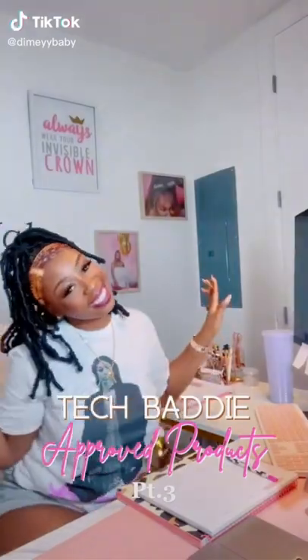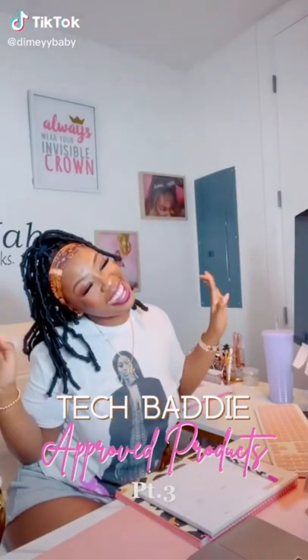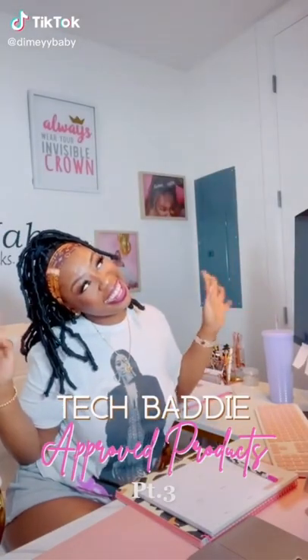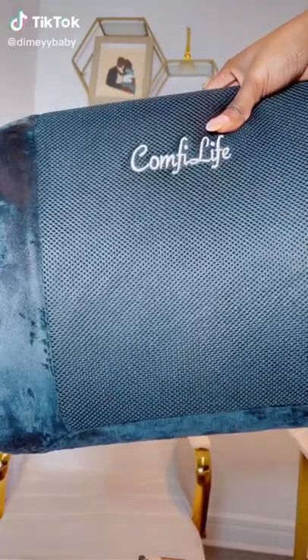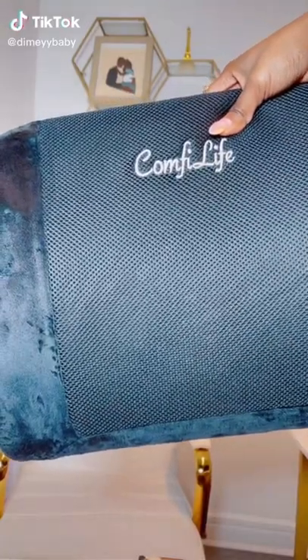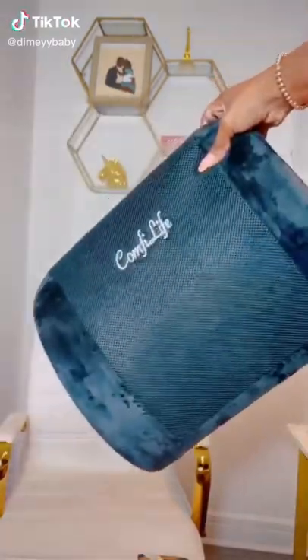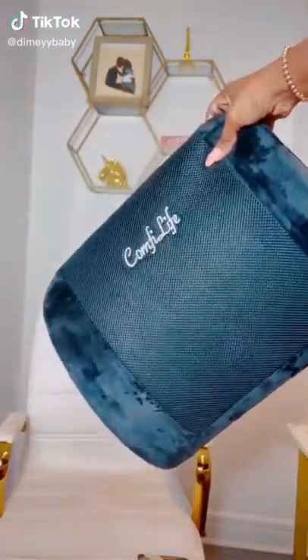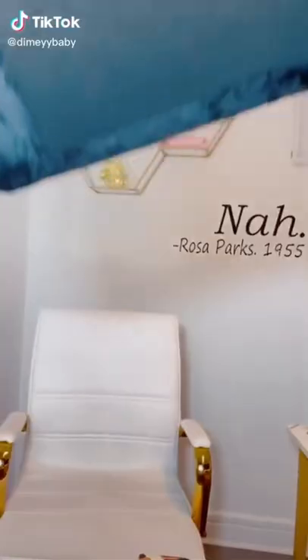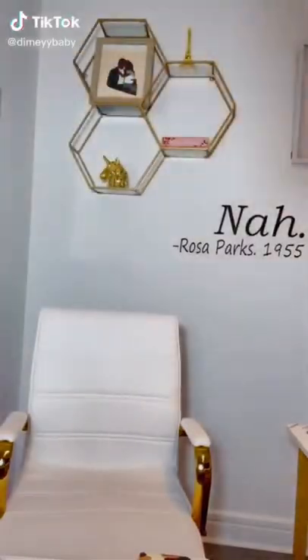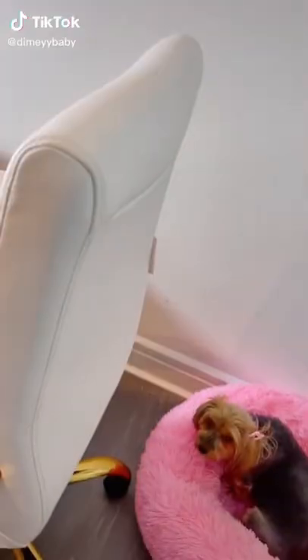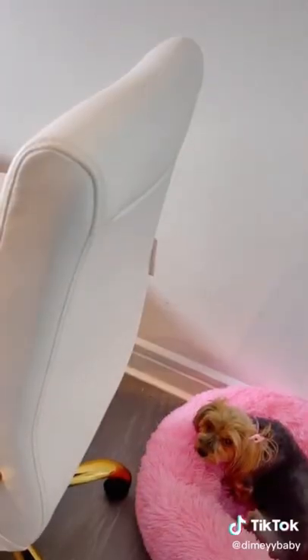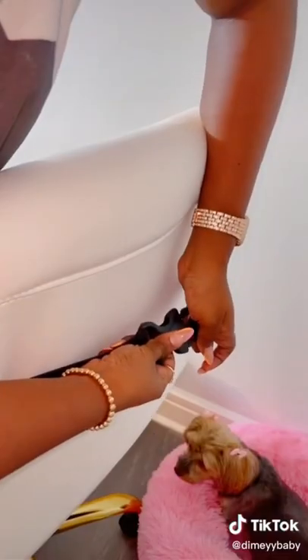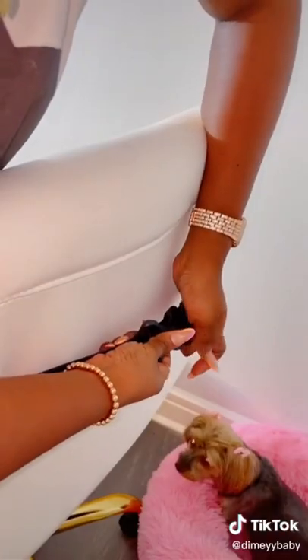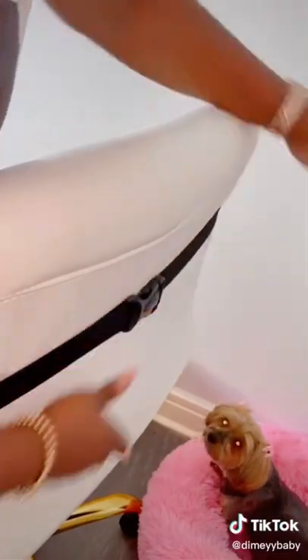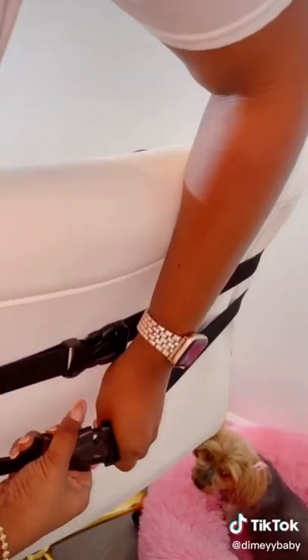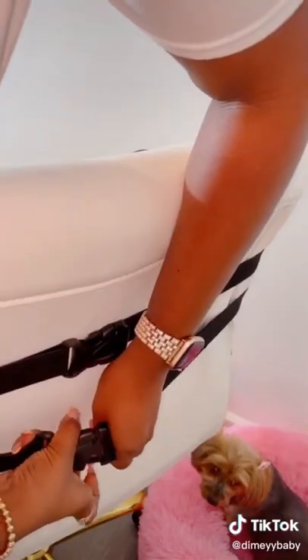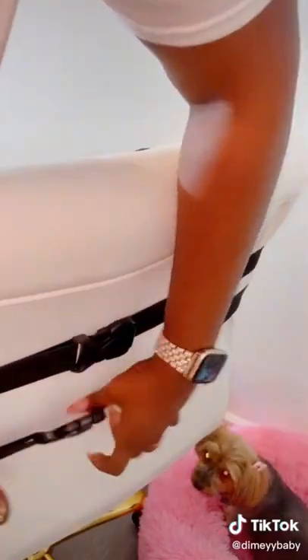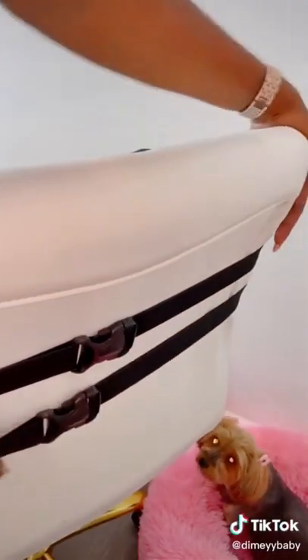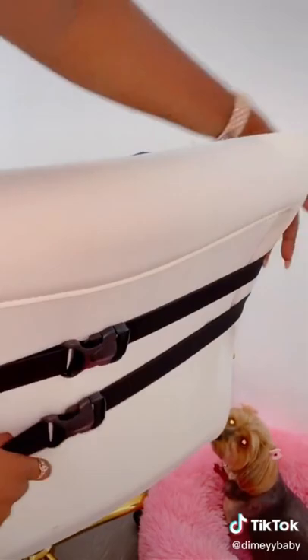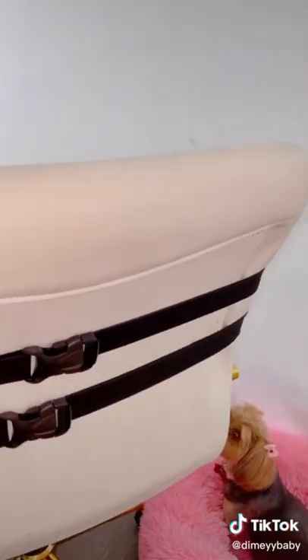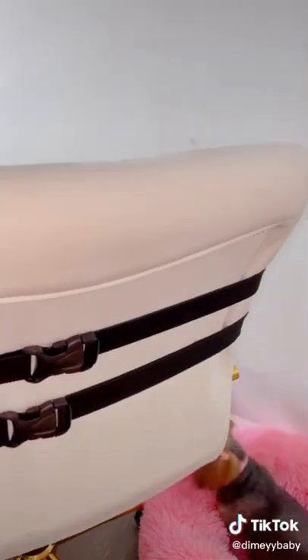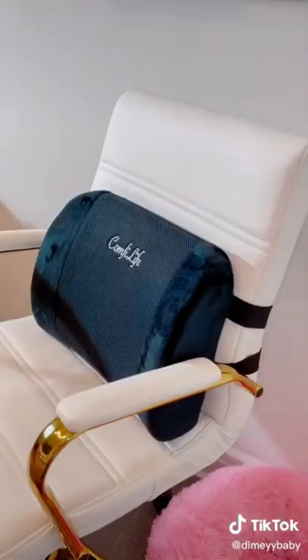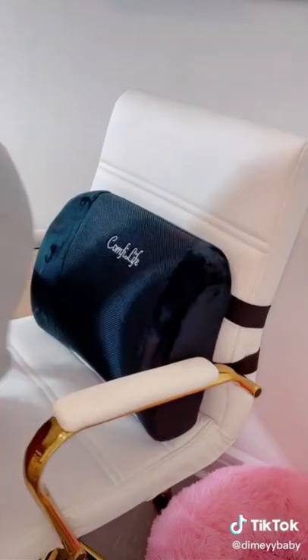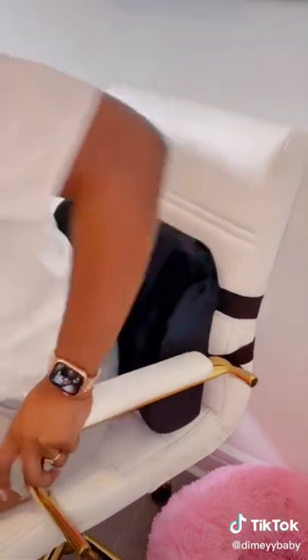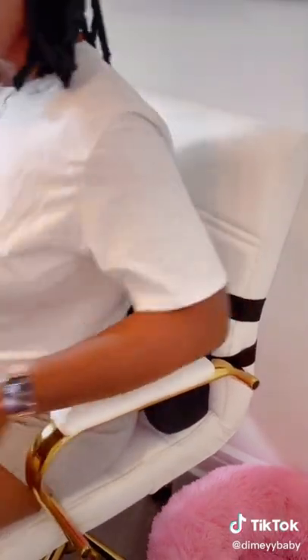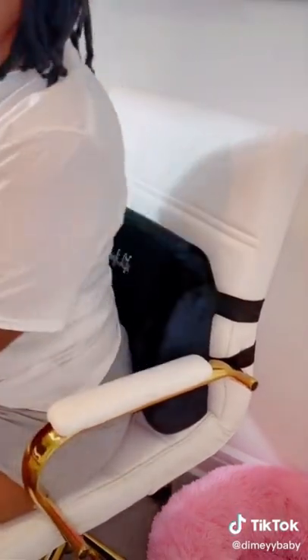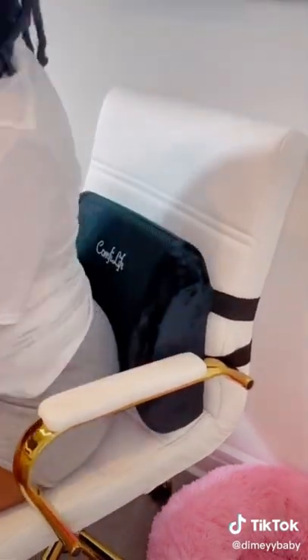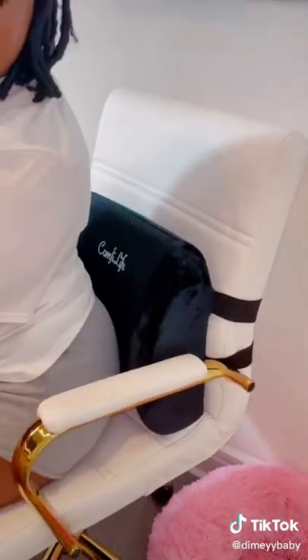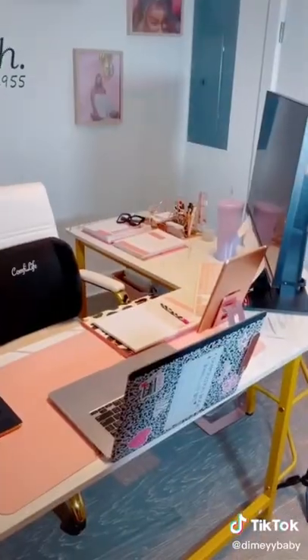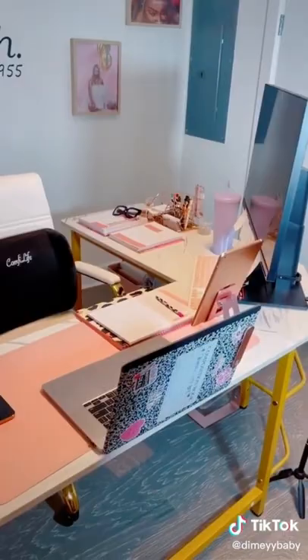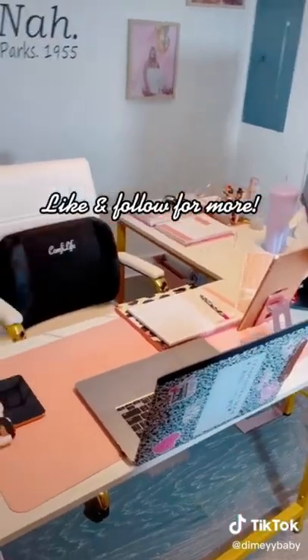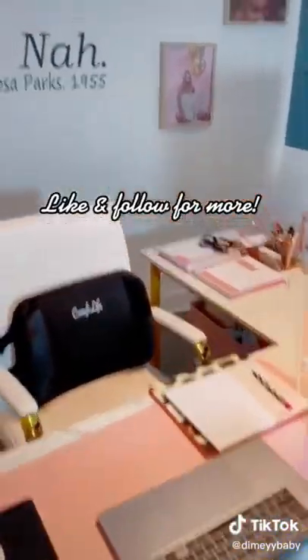Tech Betty approved products part three. I got this Comfy Life back cushion because my back has been hurting me, so I needed something cute, chic, and comfortable. And when I tell you this did the job — 10 out of 10 — I do not mind sitting in my chair for hours. It's on my storefront, link in bio. Hit the follow button for more.